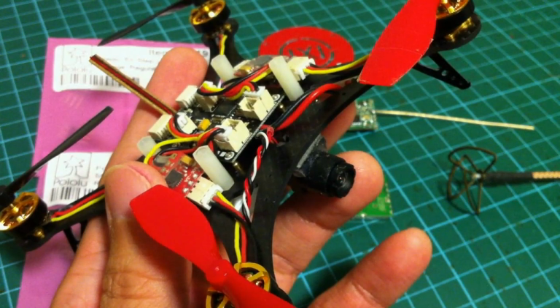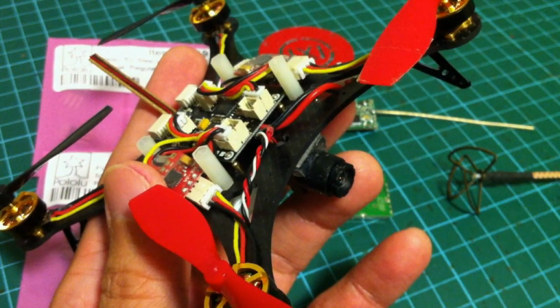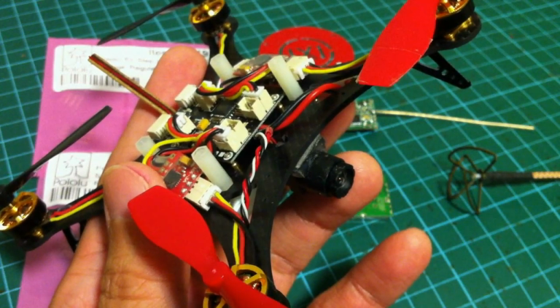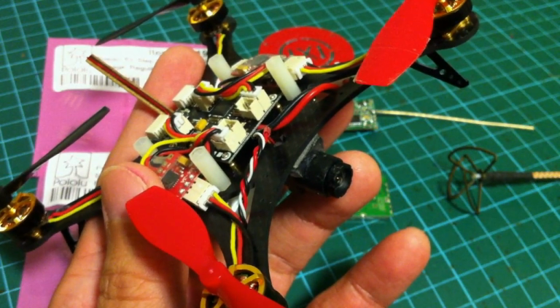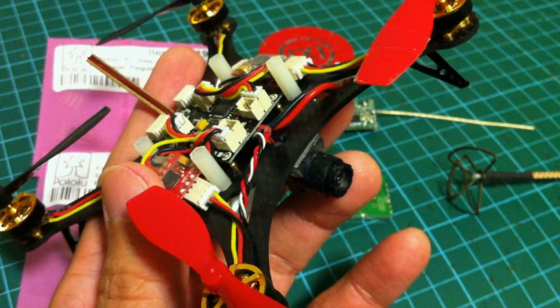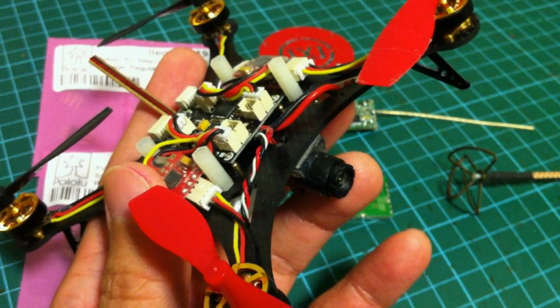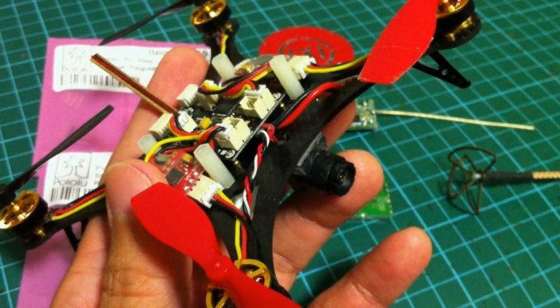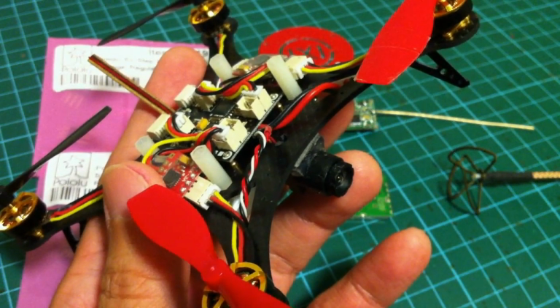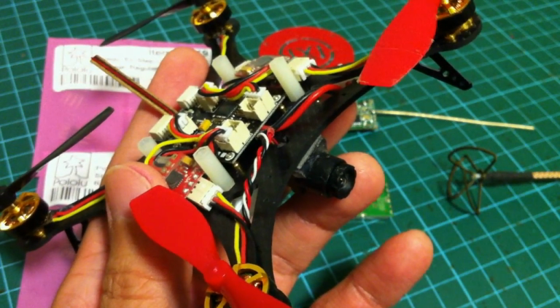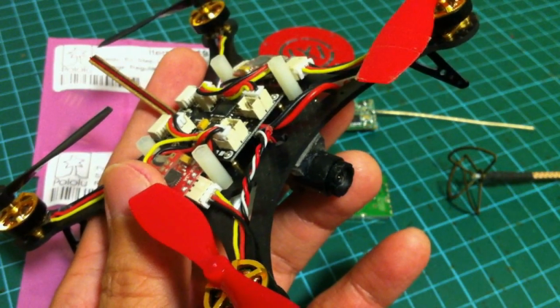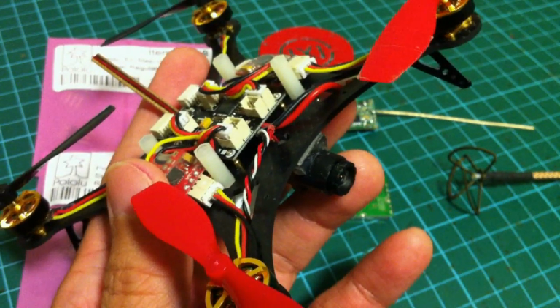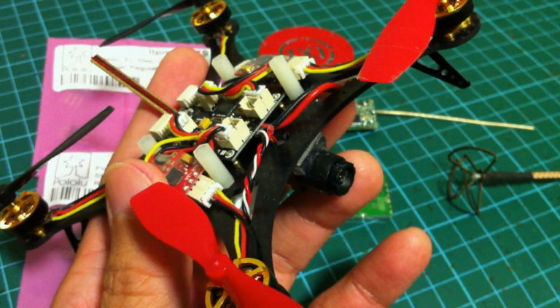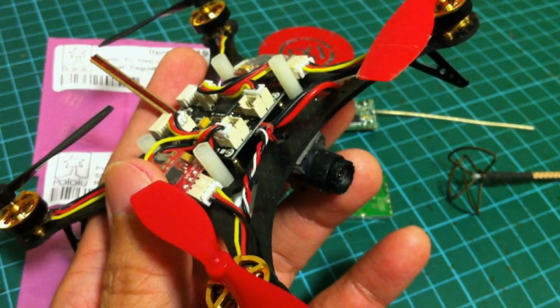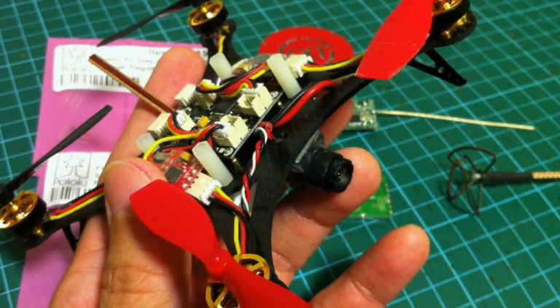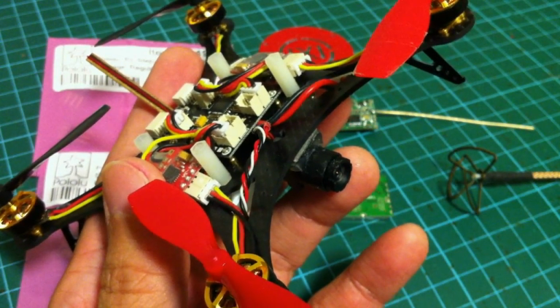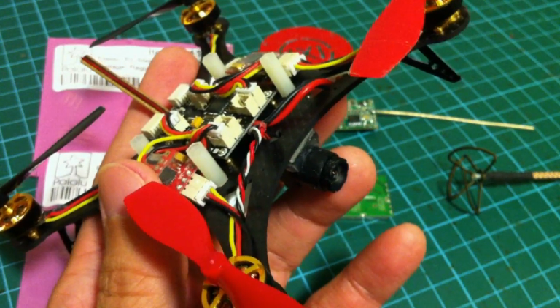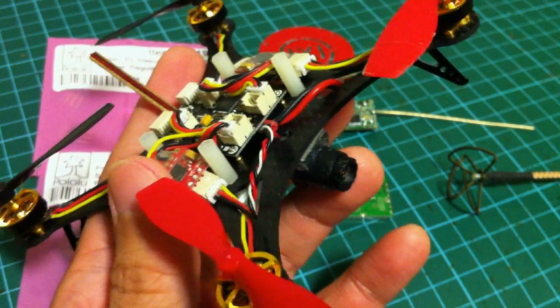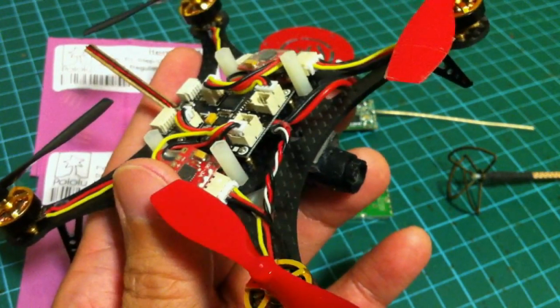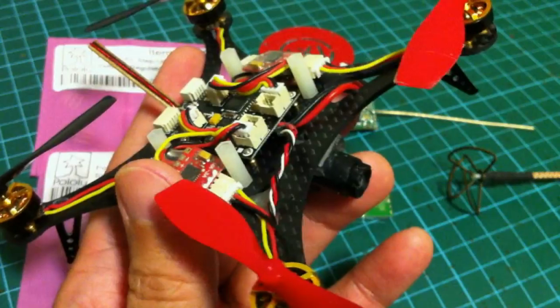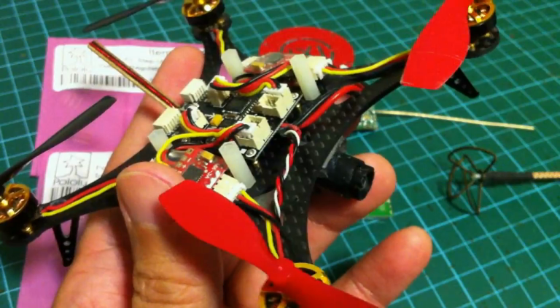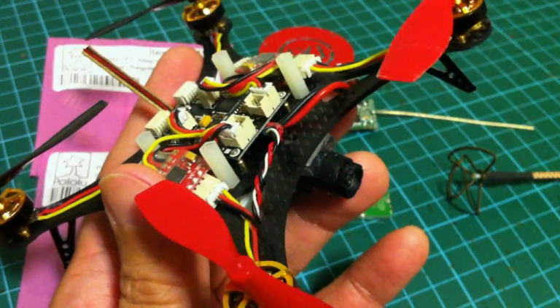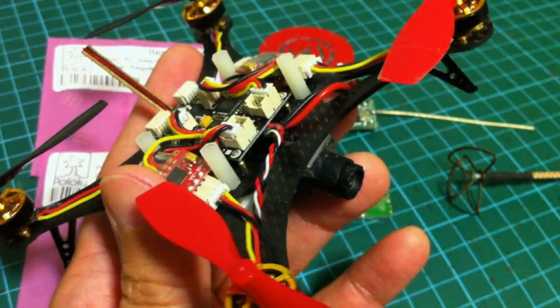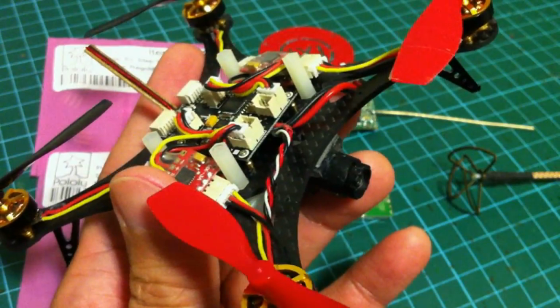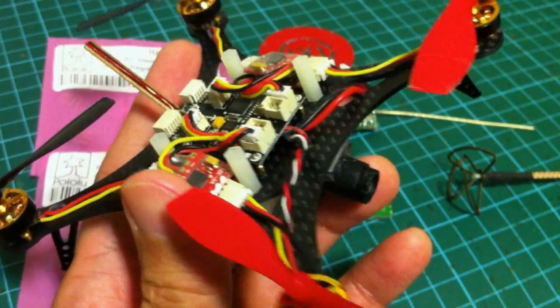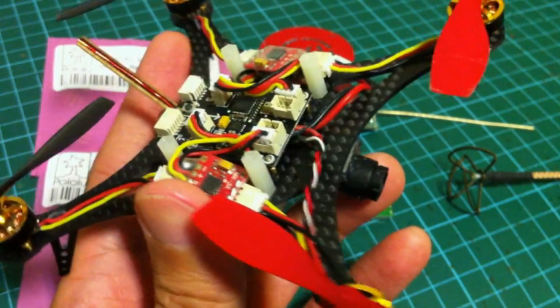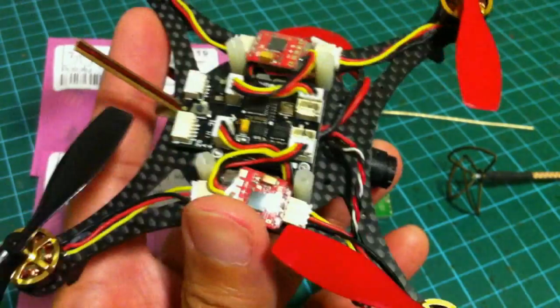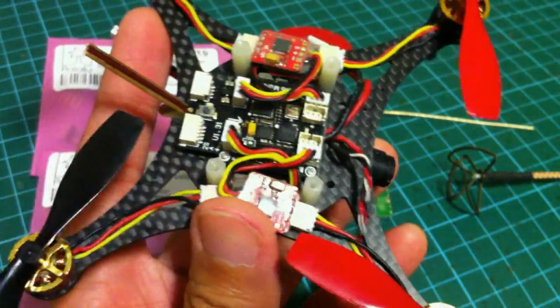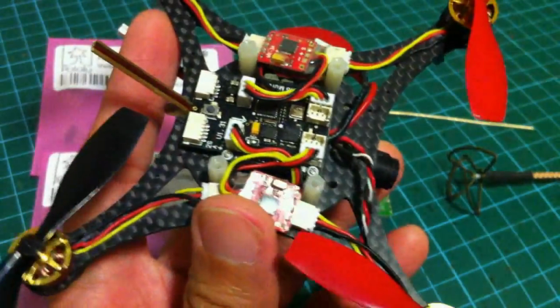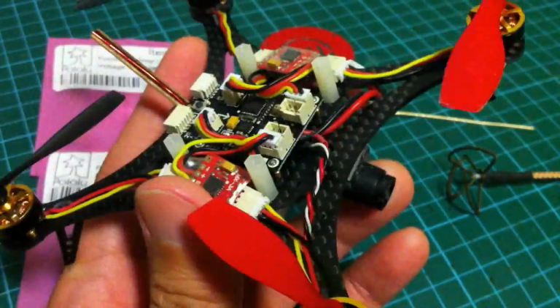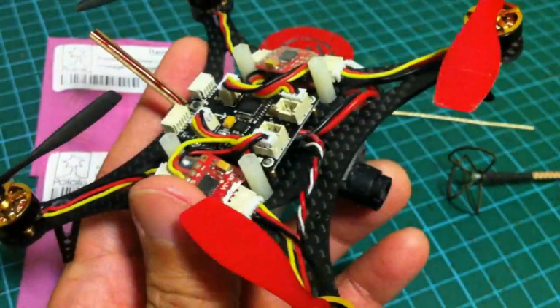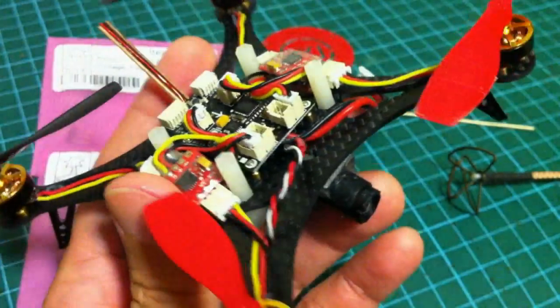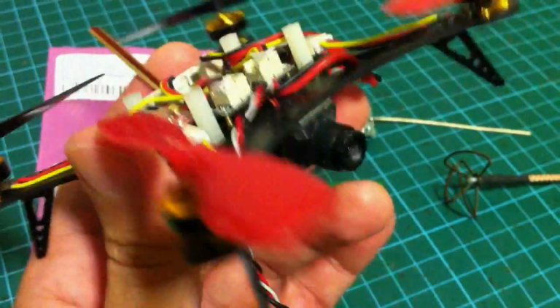Hi everyone, today I'm going to do a walkthrough for the FPV conversion of the micro quadcopter, the Super X here.